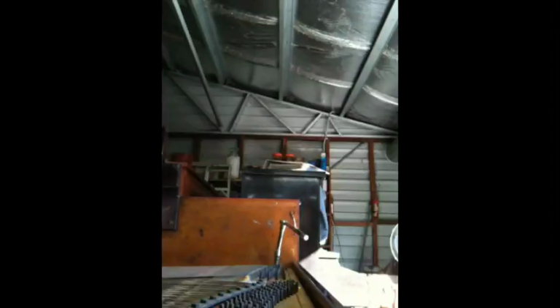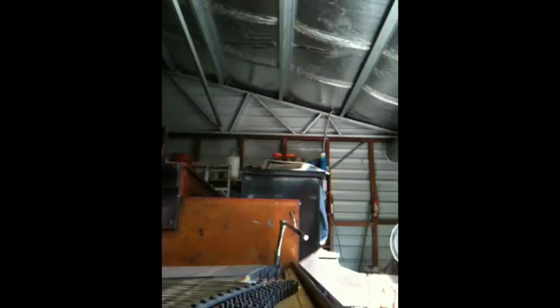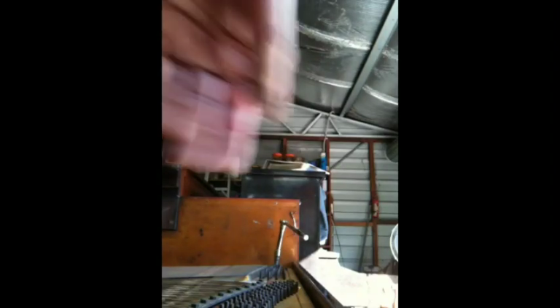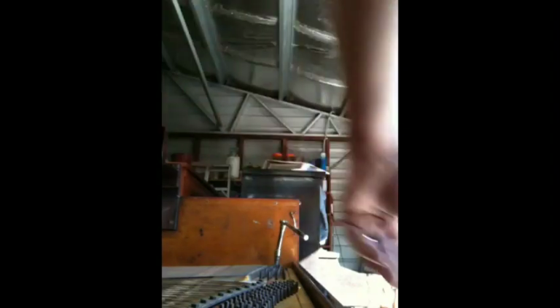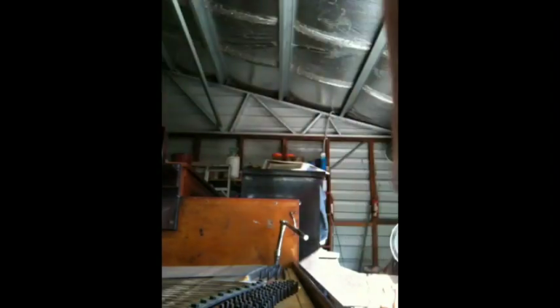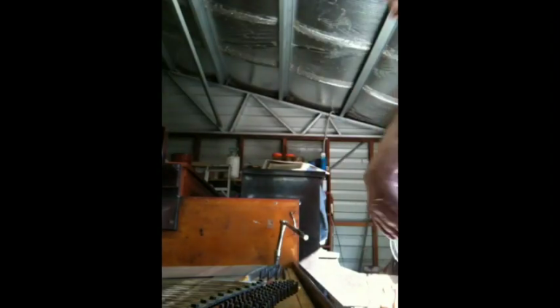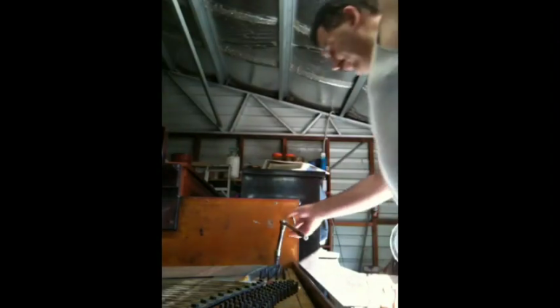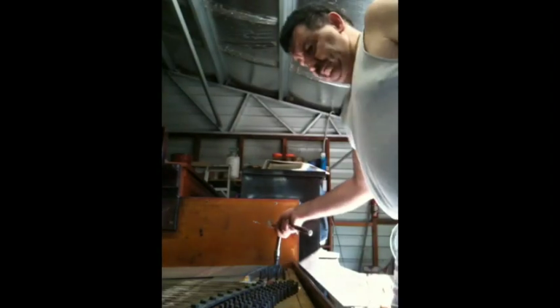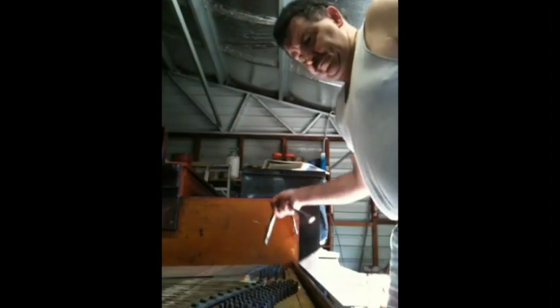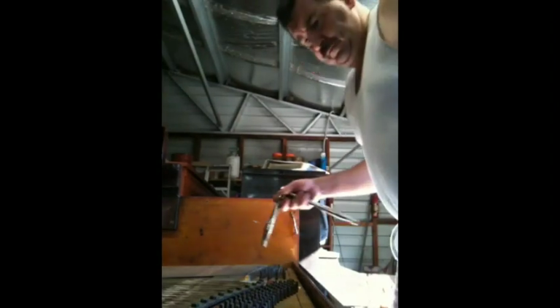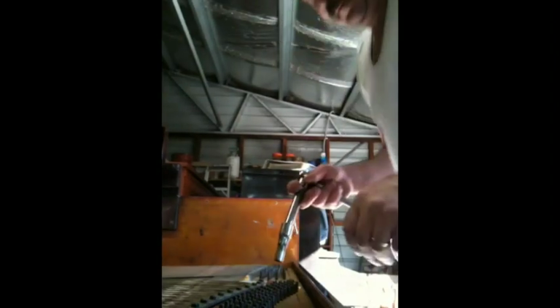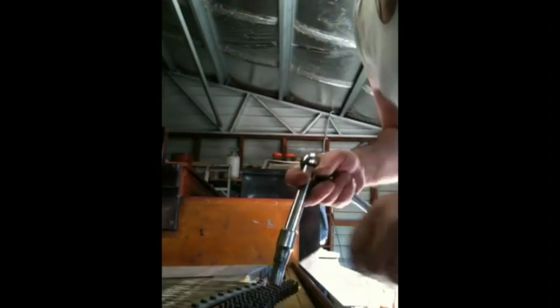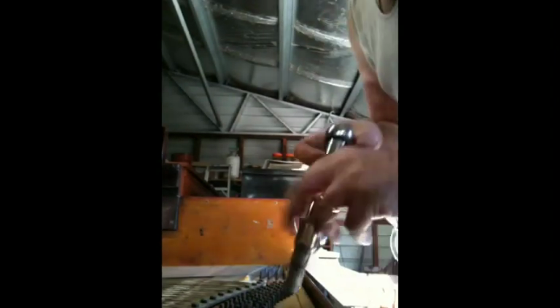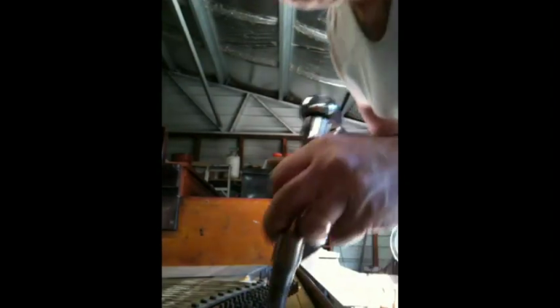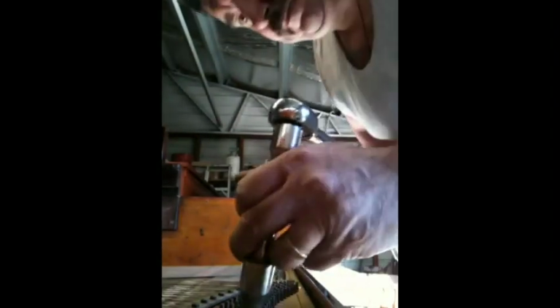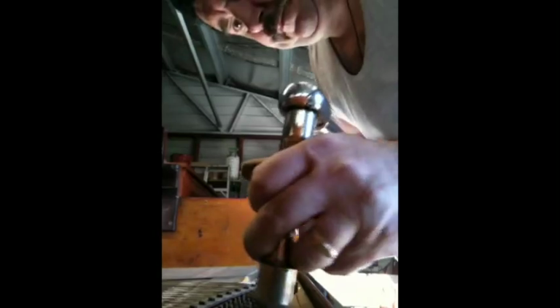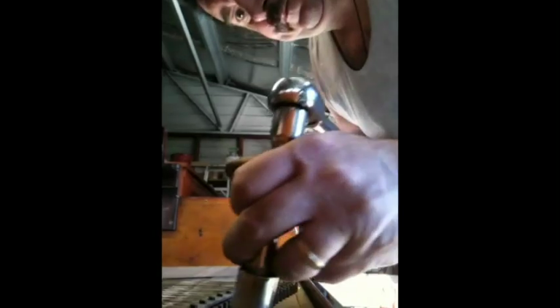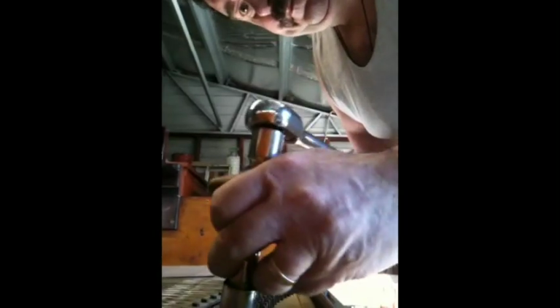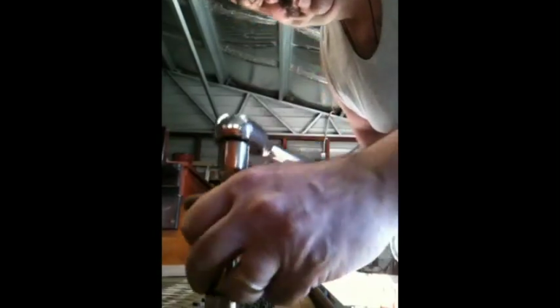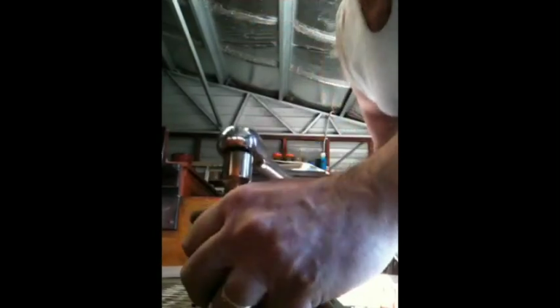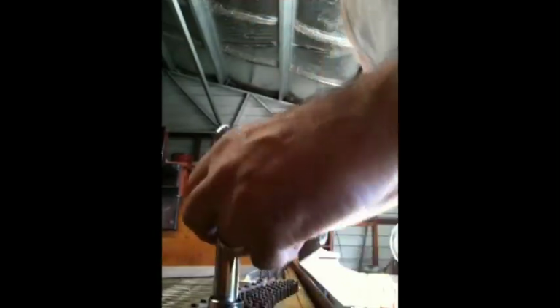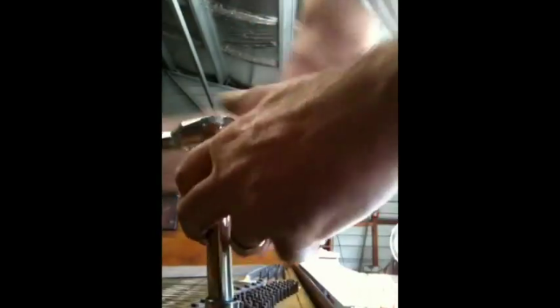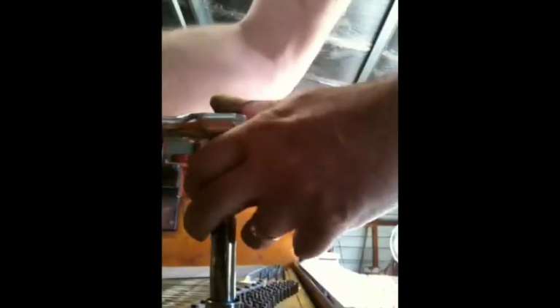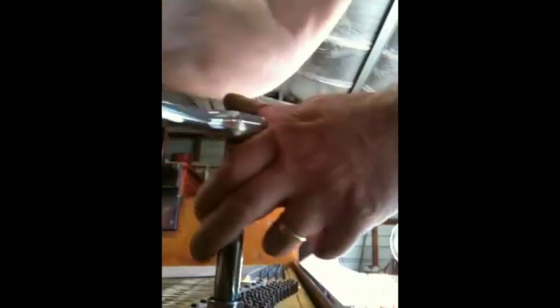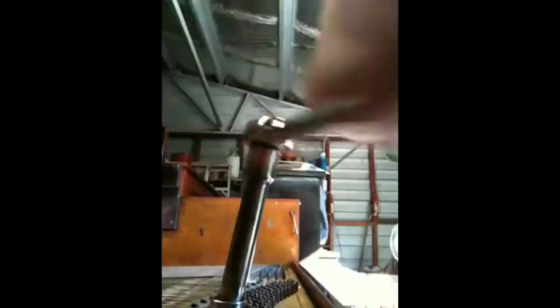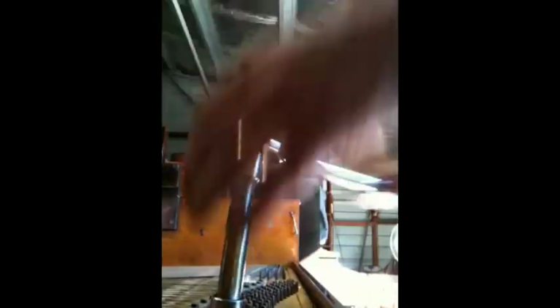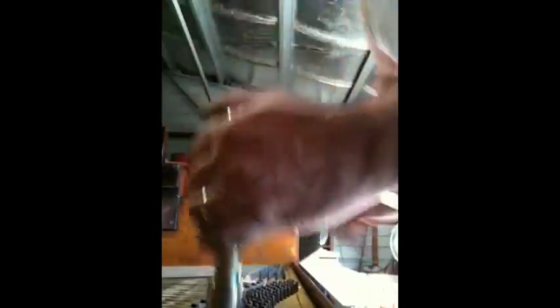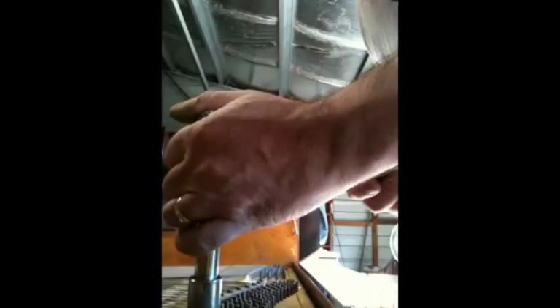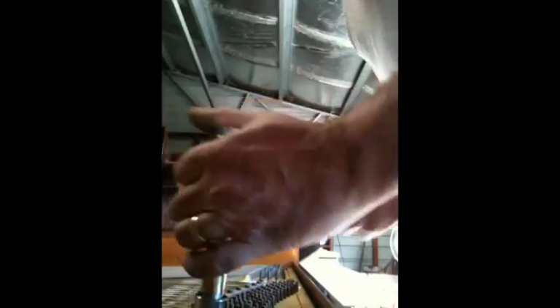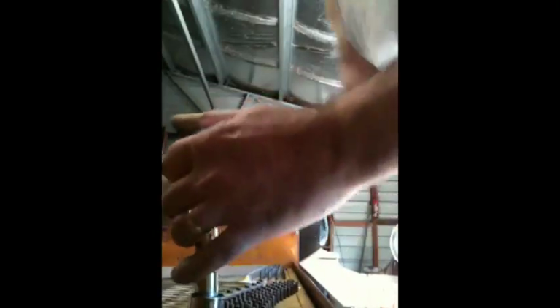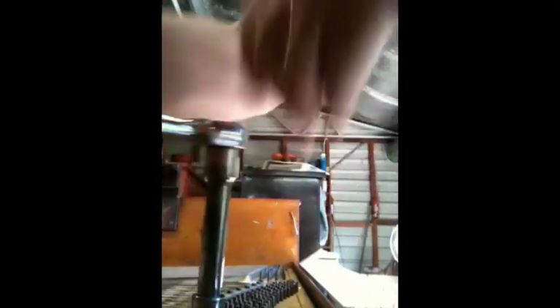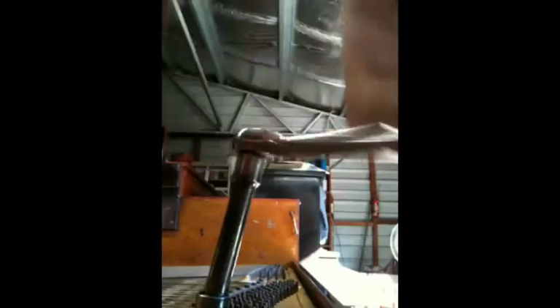Hi everybody out there. This is Emmanuel Rai, Mobile Piano Builder and Technician. This is my first talking video, so excuse my language.